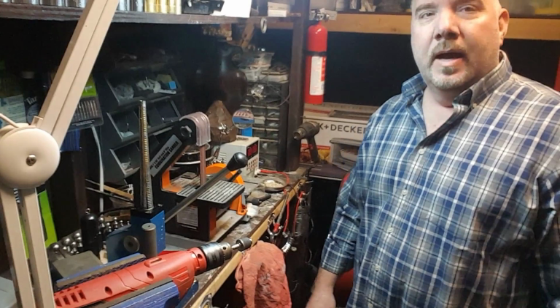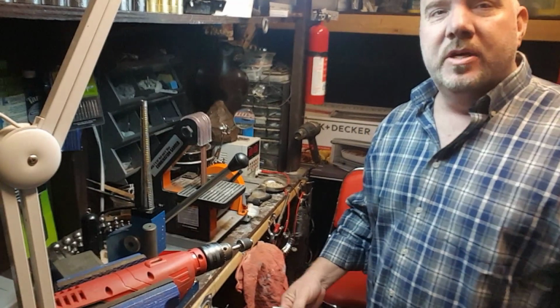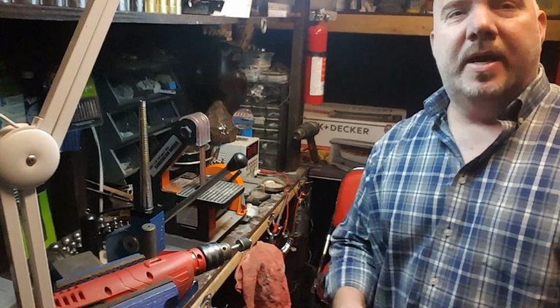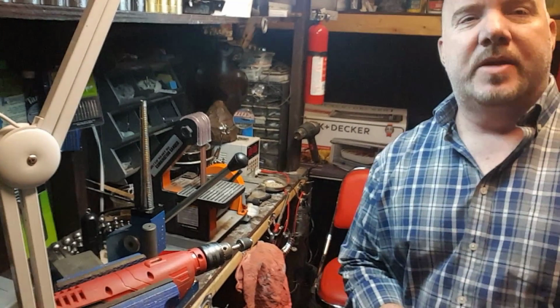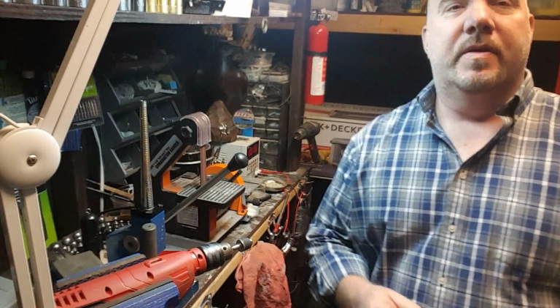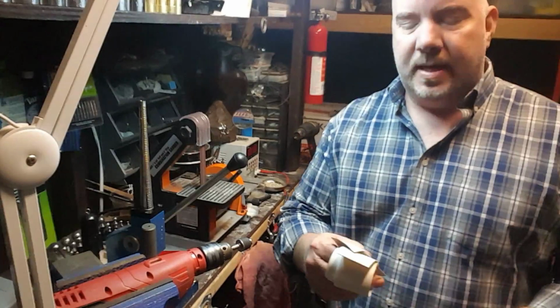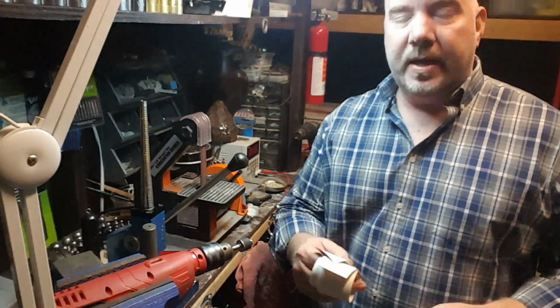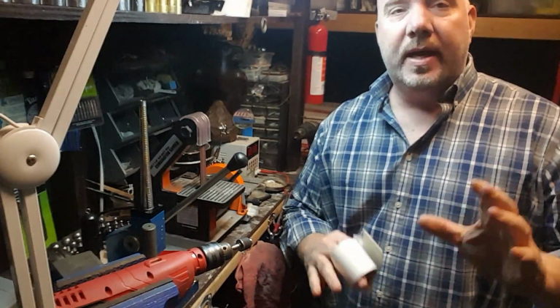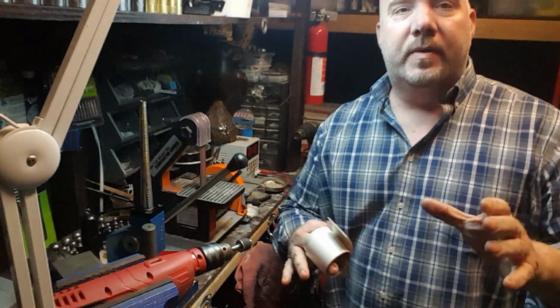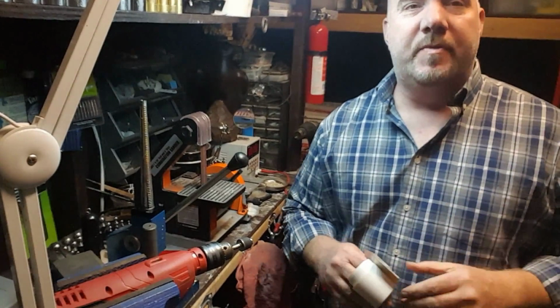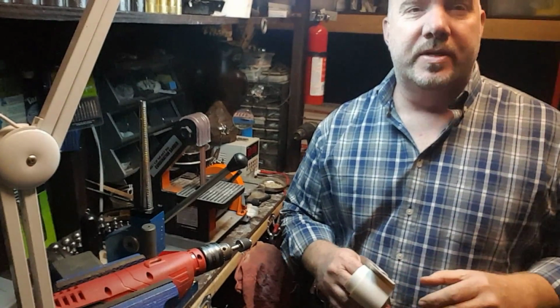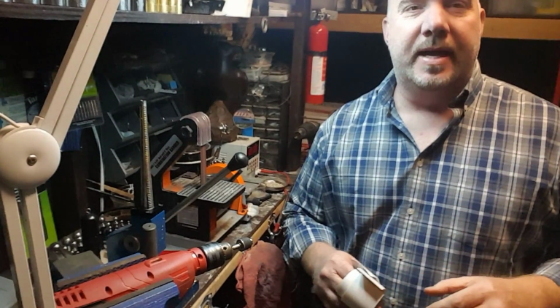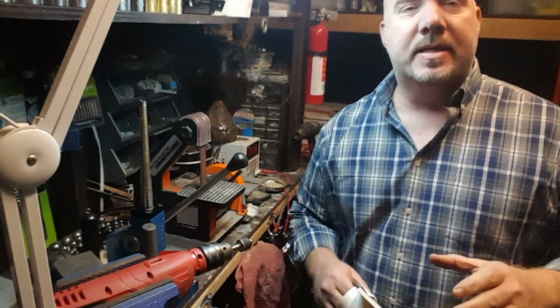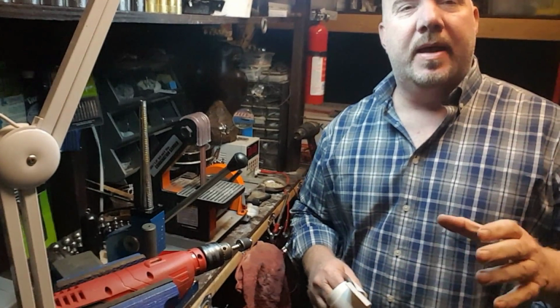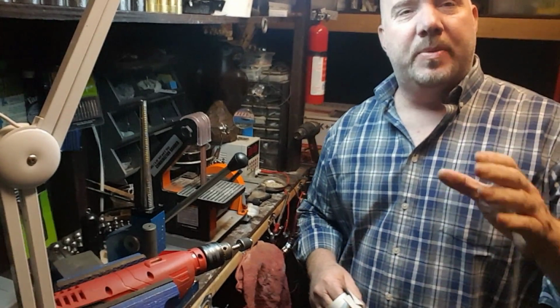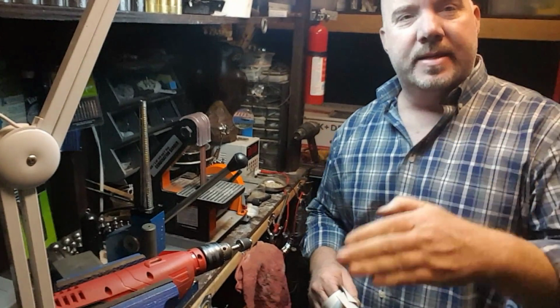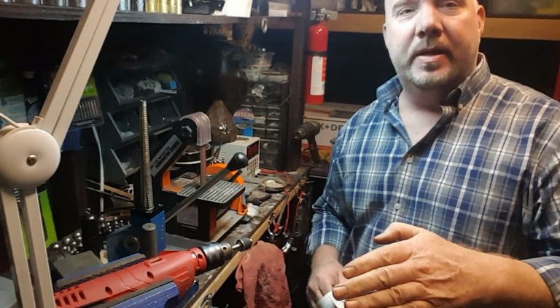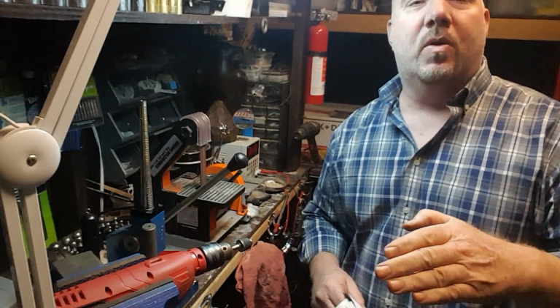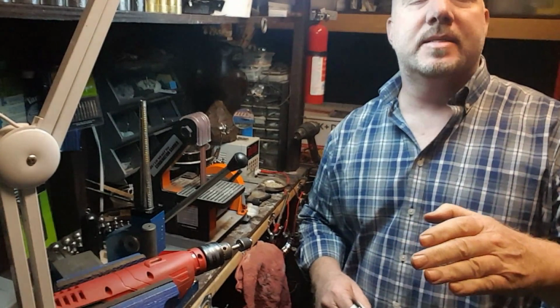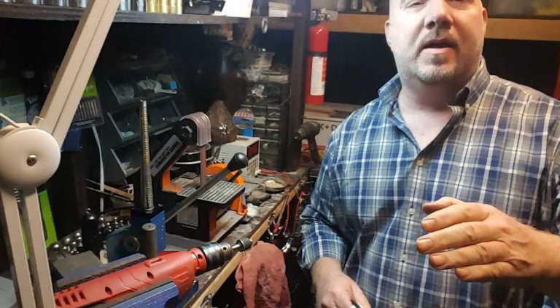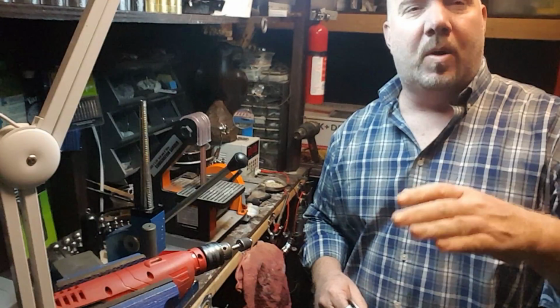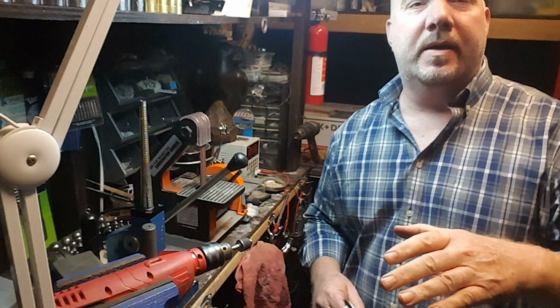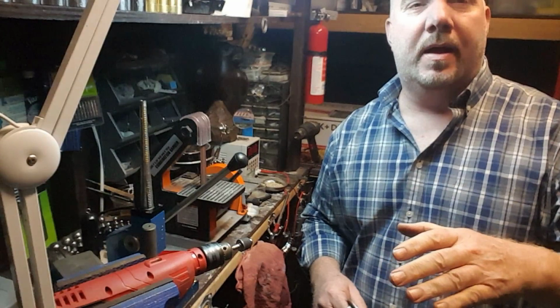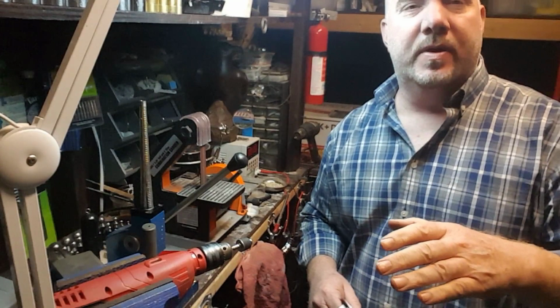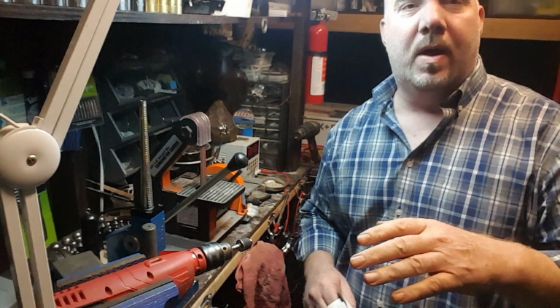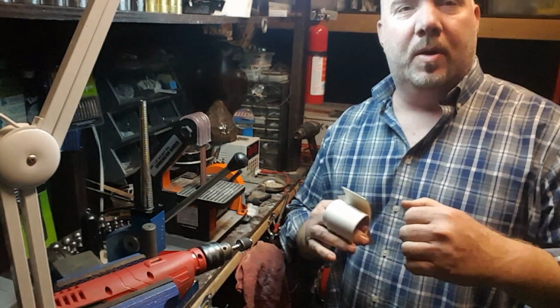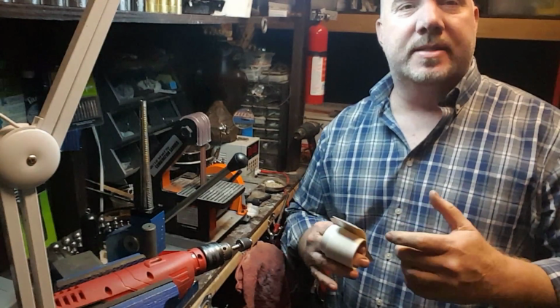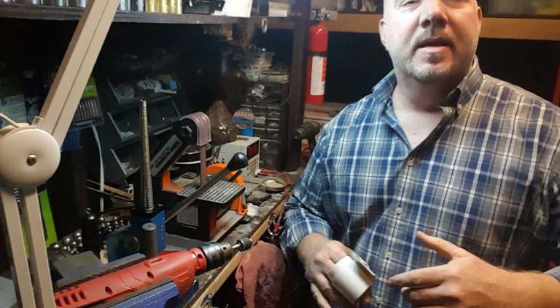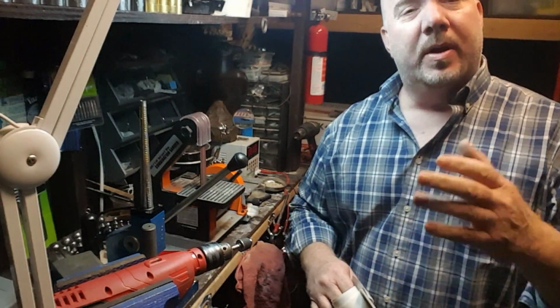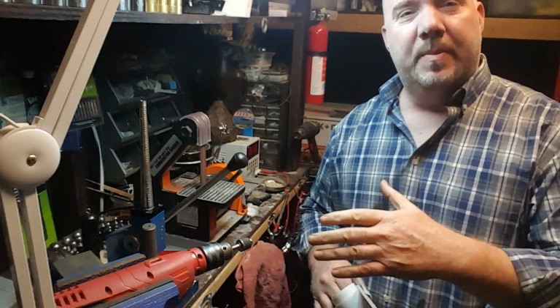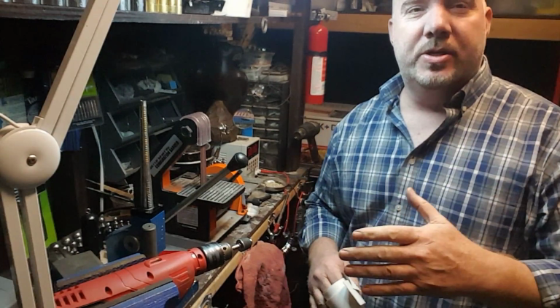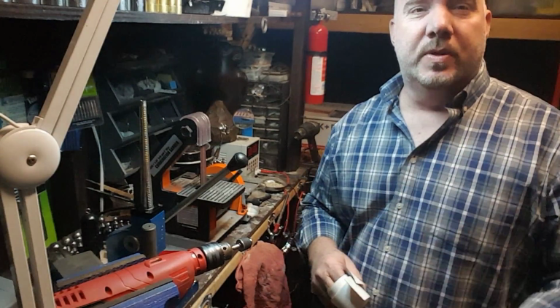Hey YouTube, this is Mike here with Patriot Coin Rings. I've got a really great tip for you today on how to protect not only your coins from marring during the work process, but also how to protect your tools.